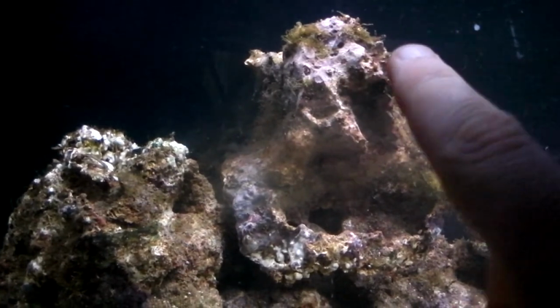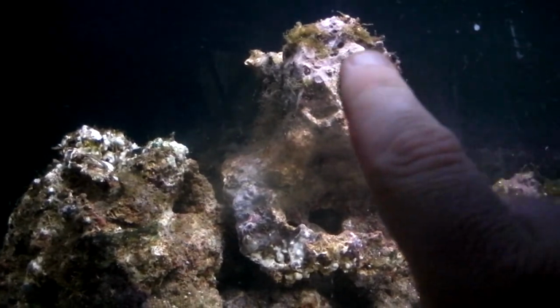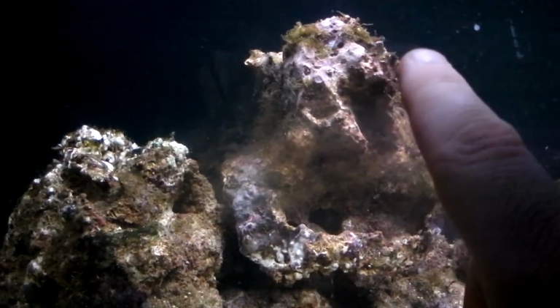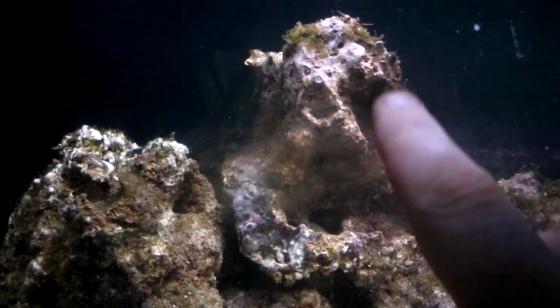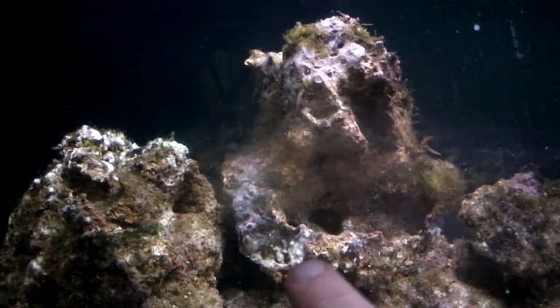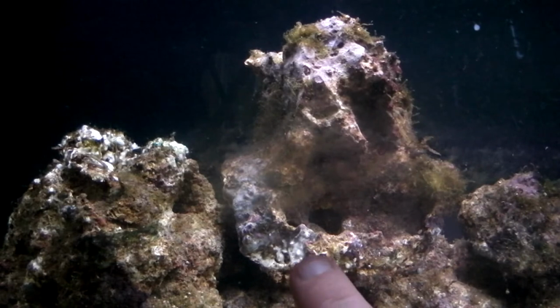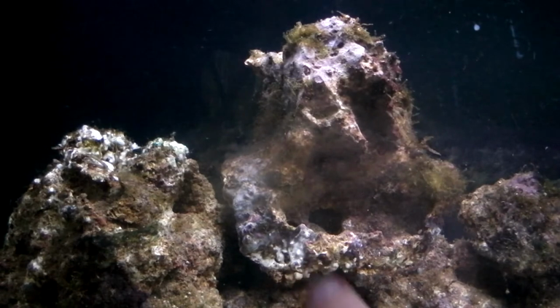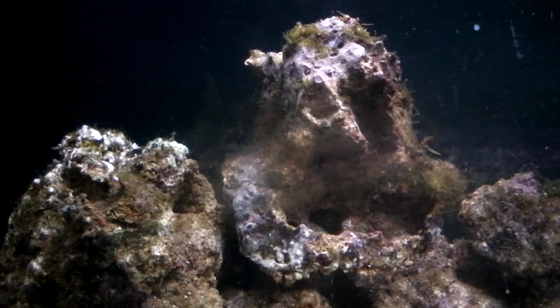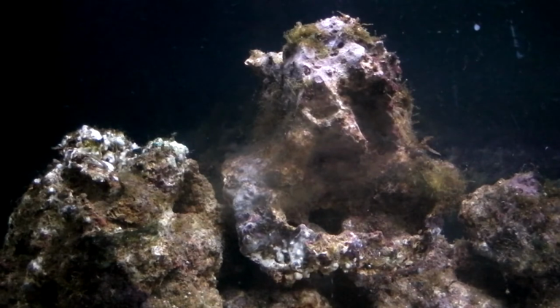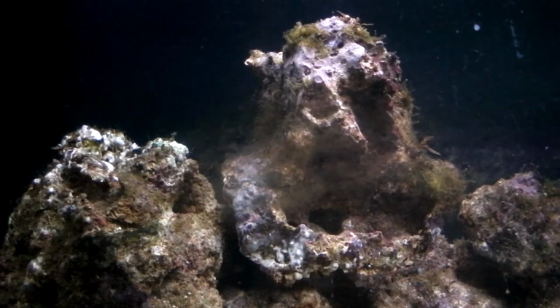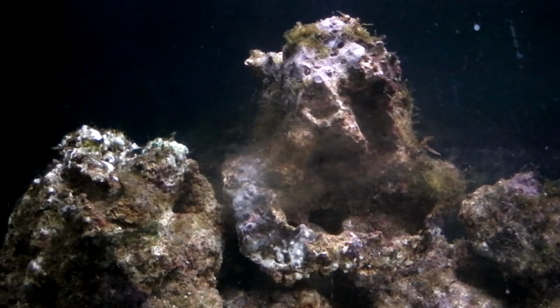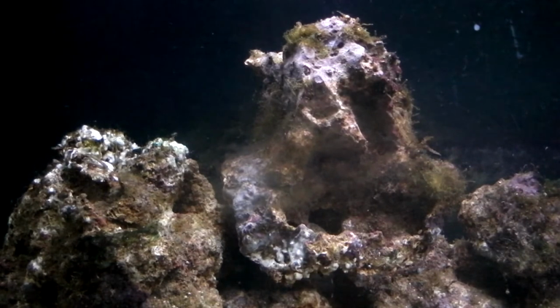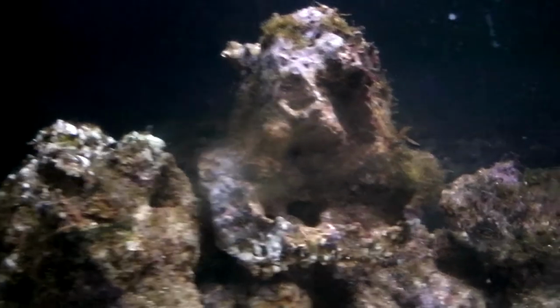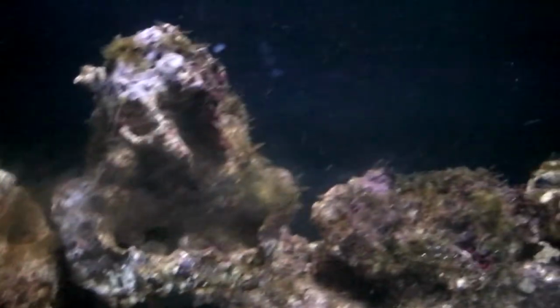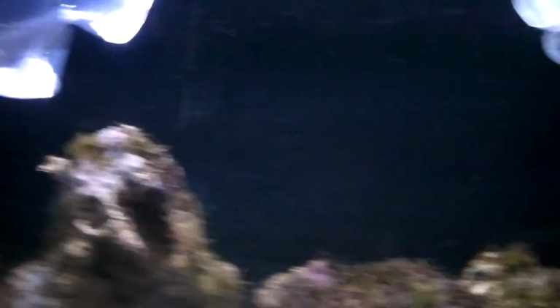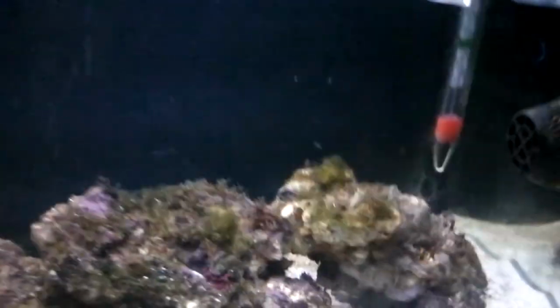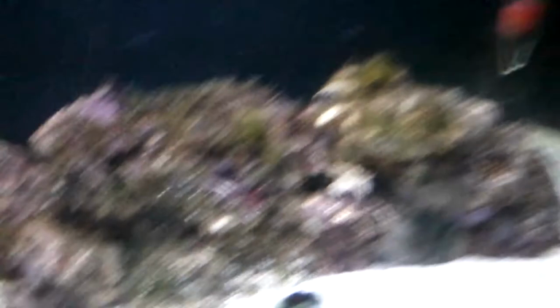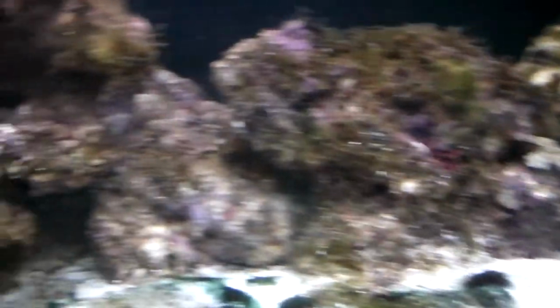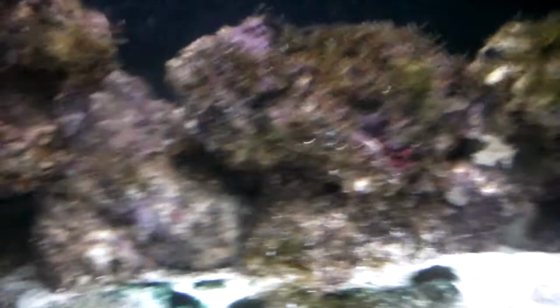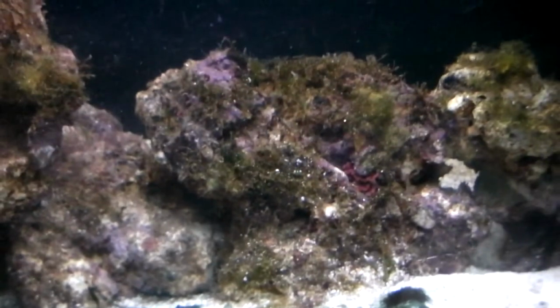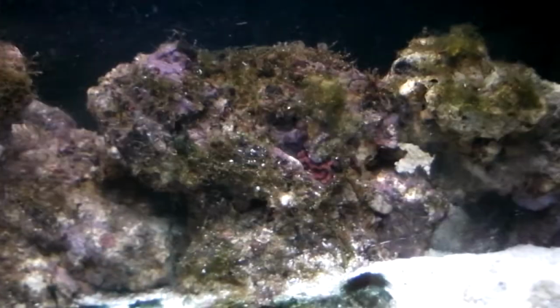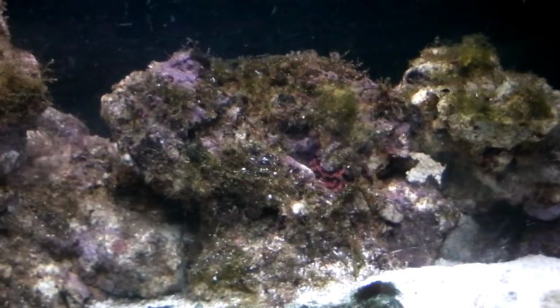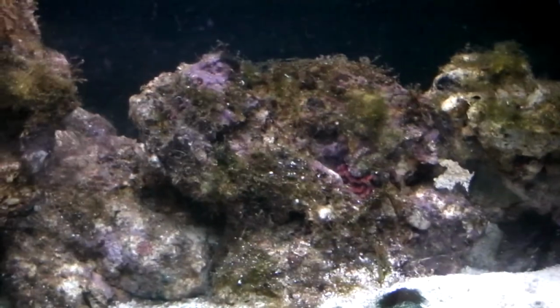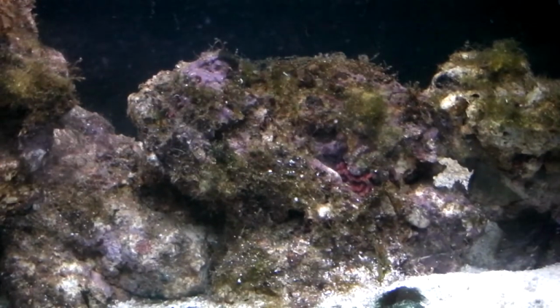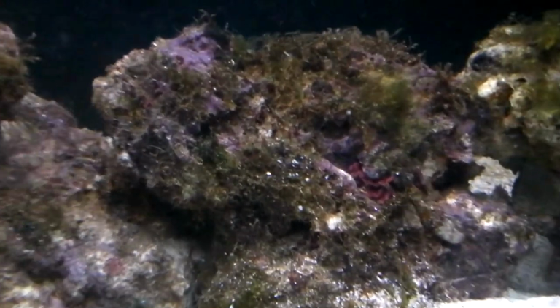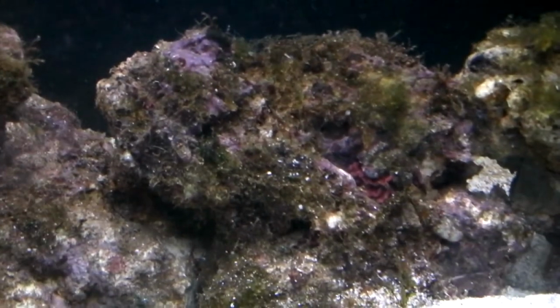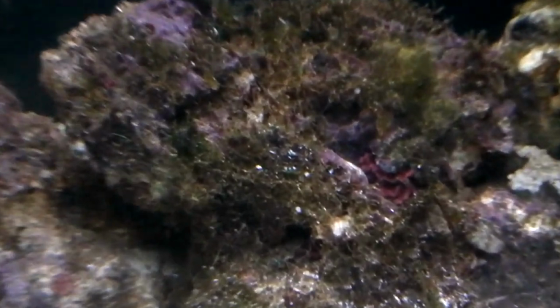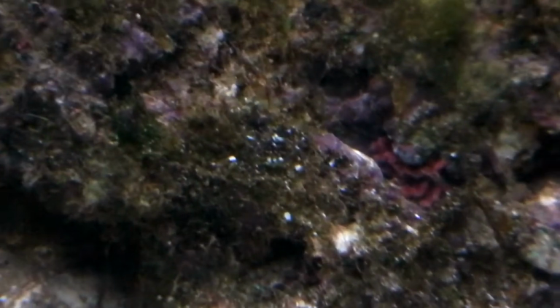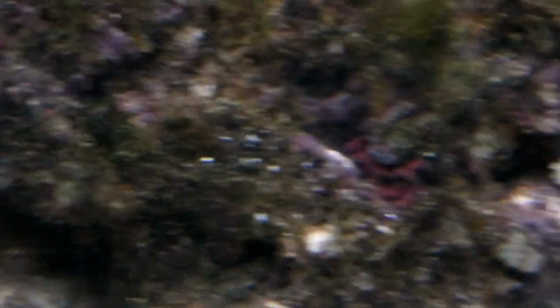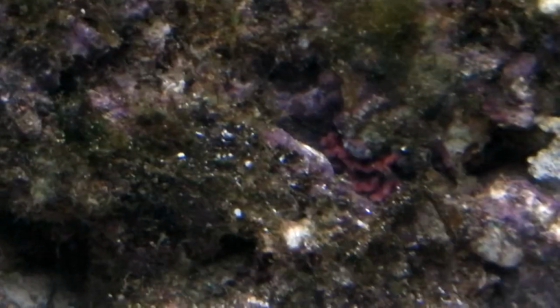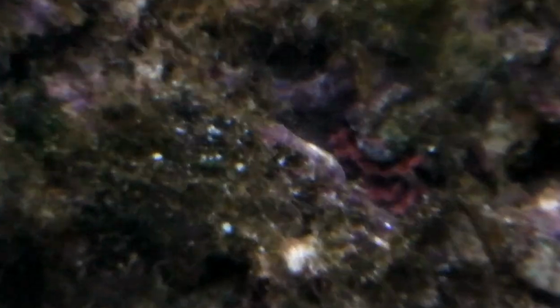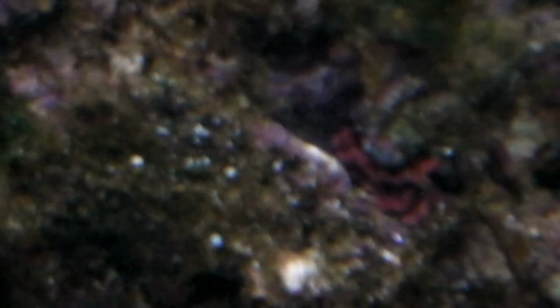All the coralline algae is starting to grow here as well, down the bottom. I don't know what this is — looks like some sort of sponge or something.